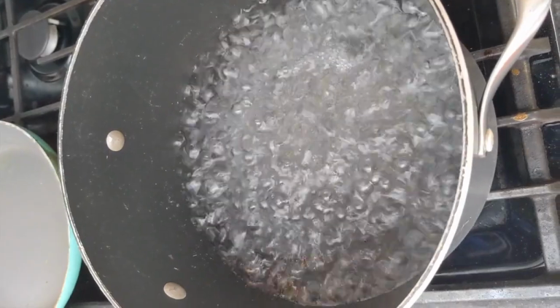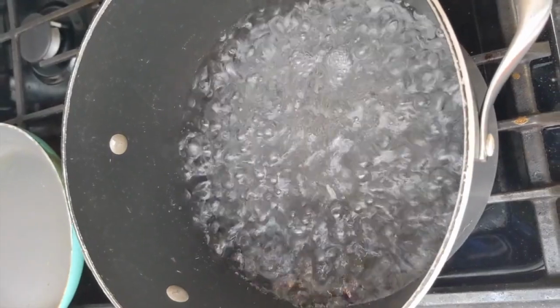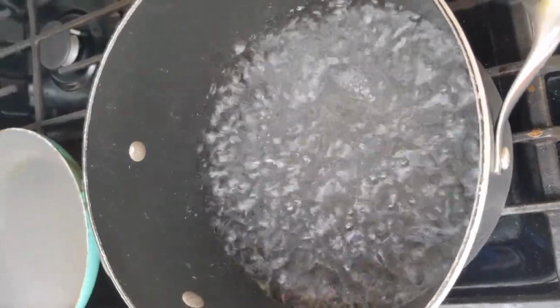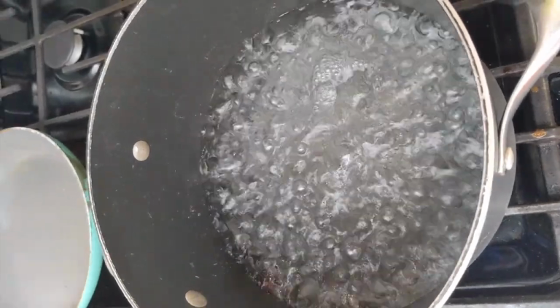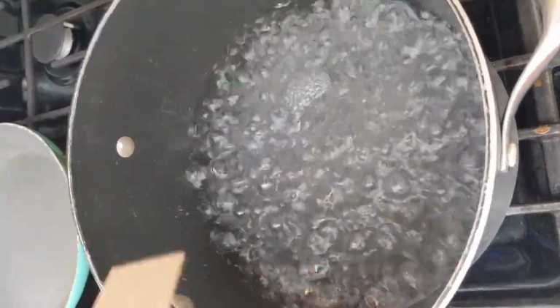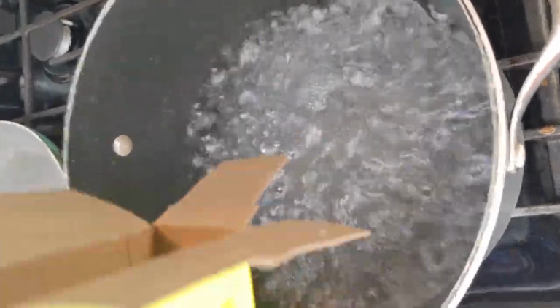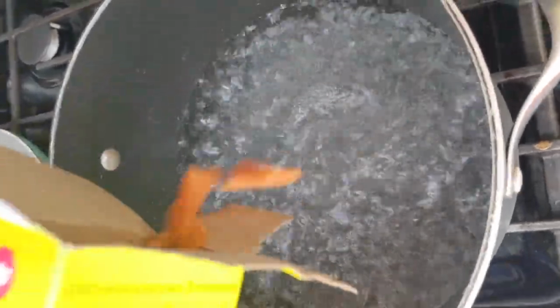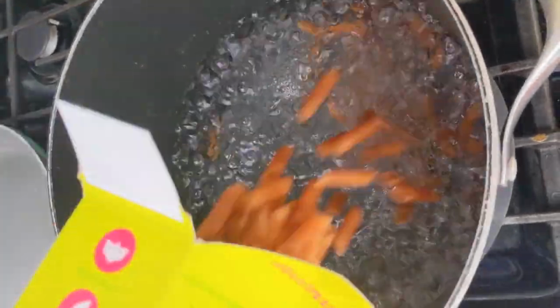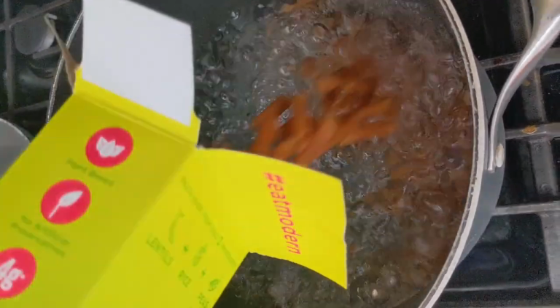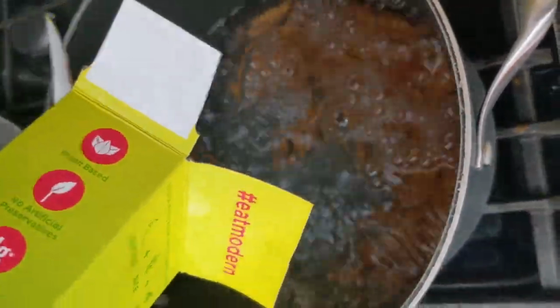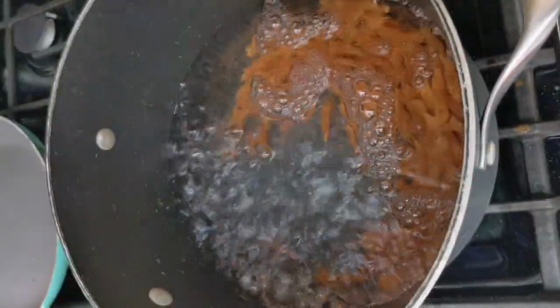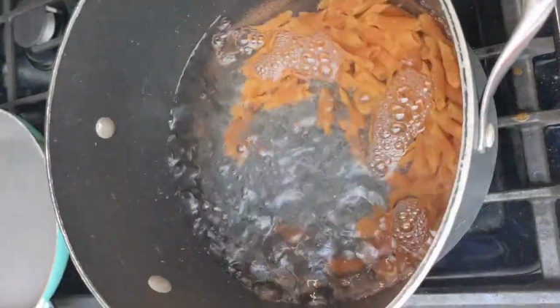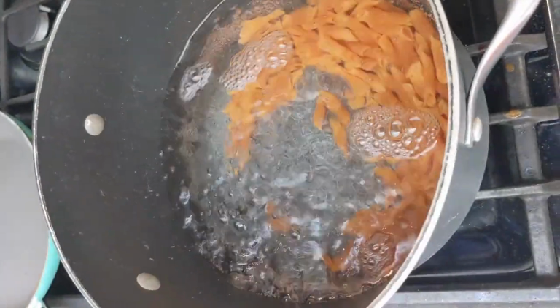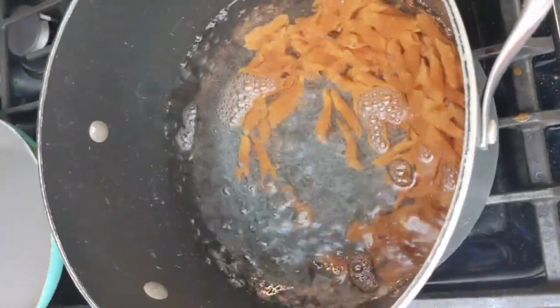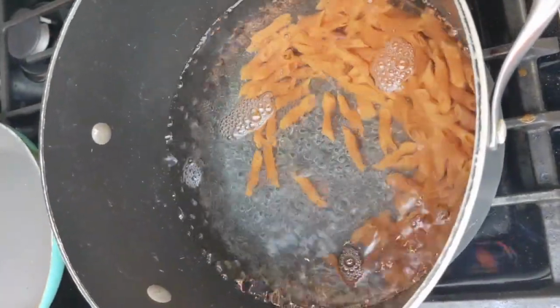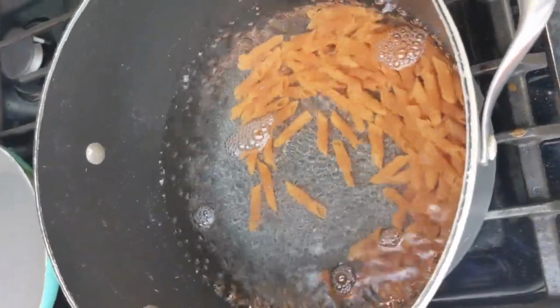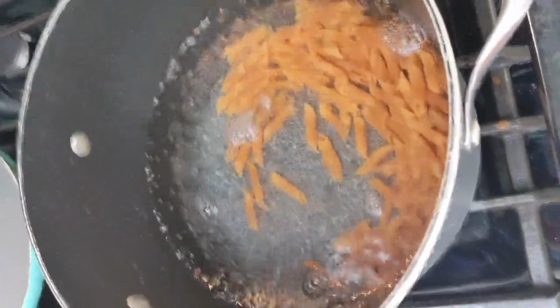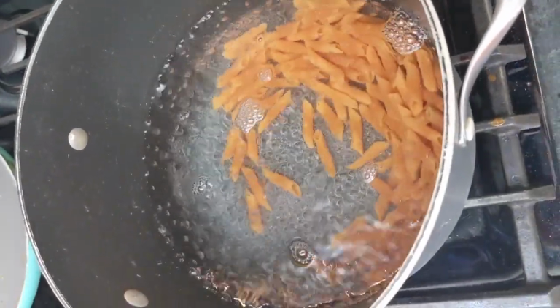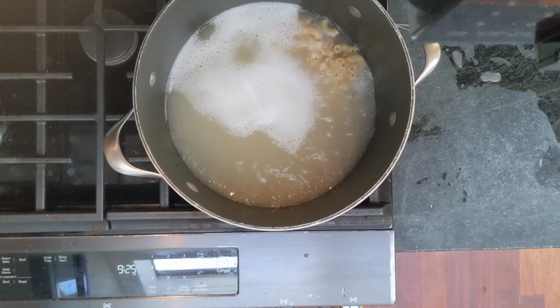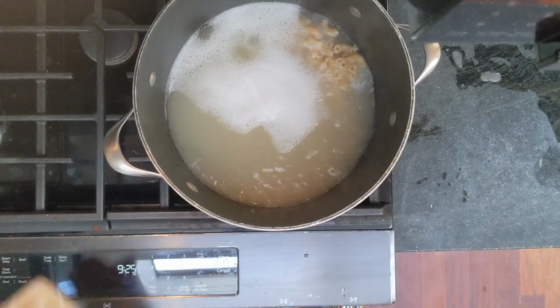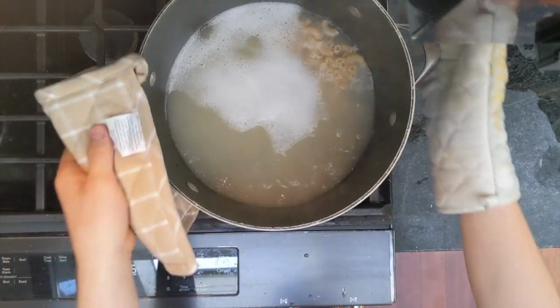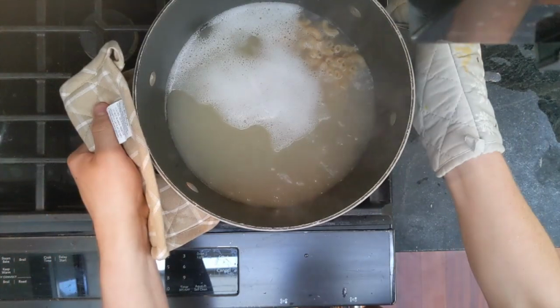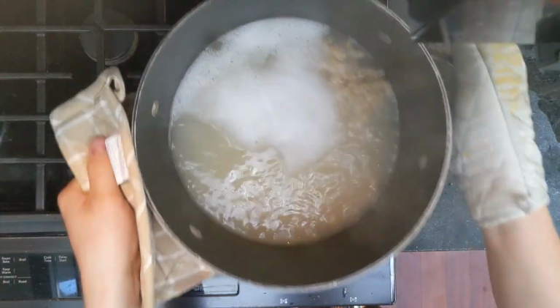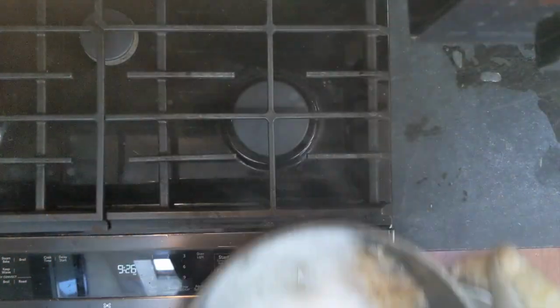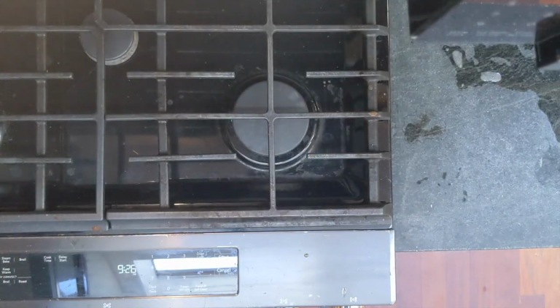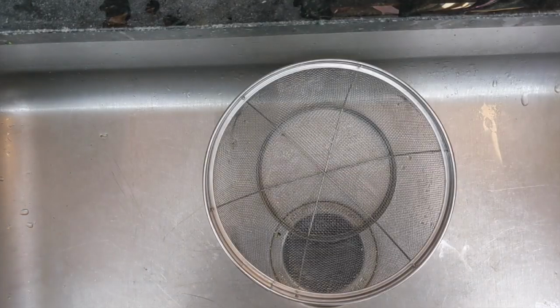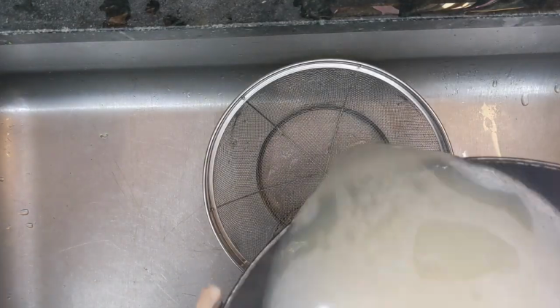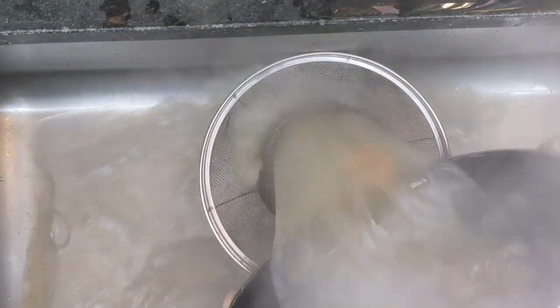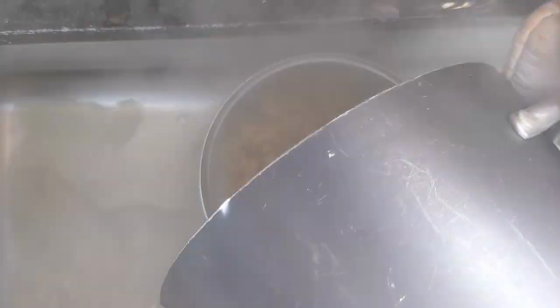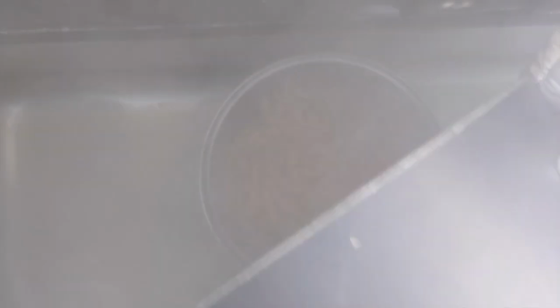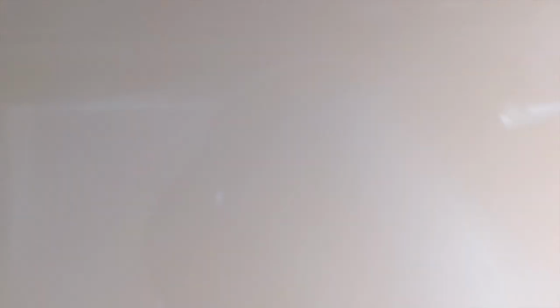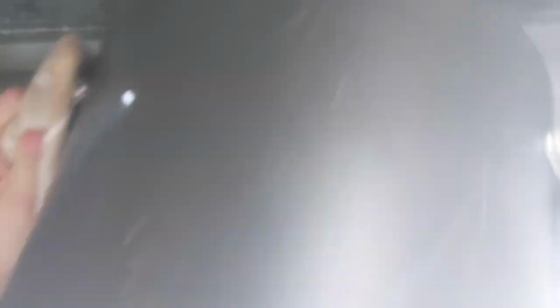Now, you should have a pot of boiling hot water. Add the pasta to the pot. Once the pasta has boiled for around 8 minutes, drain it in a colander, and then return it to the pot.